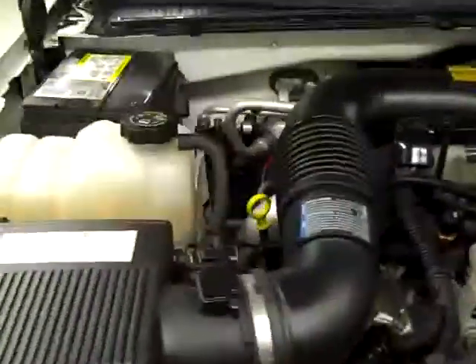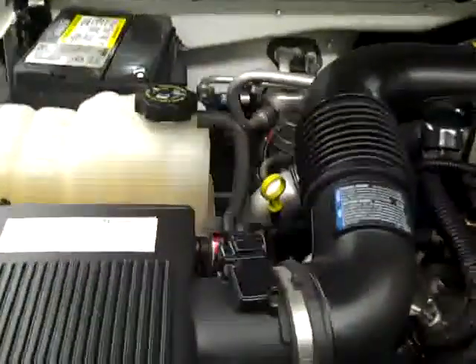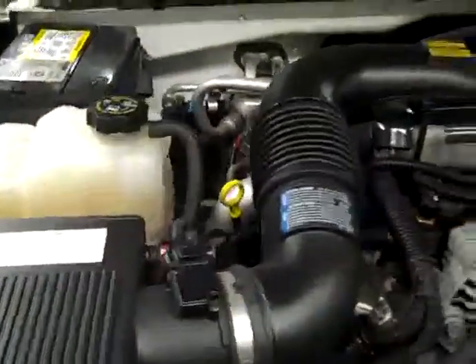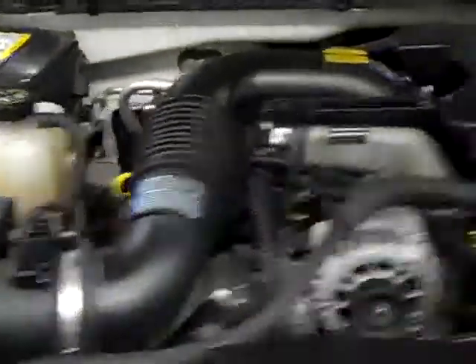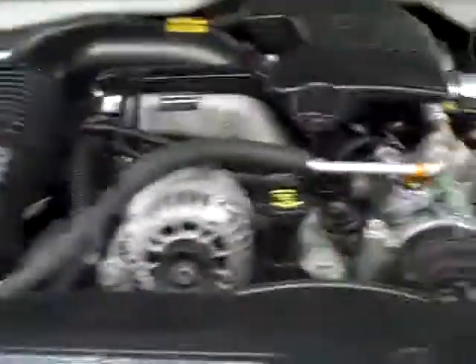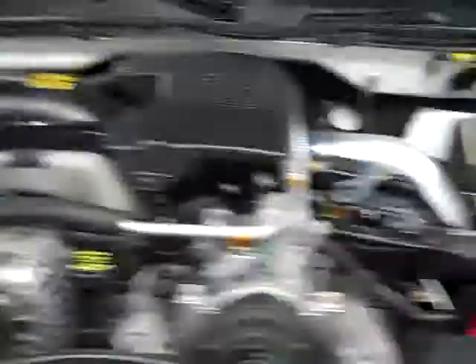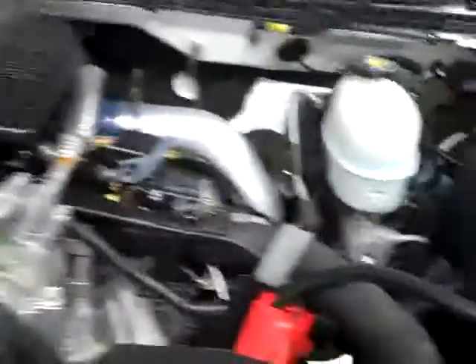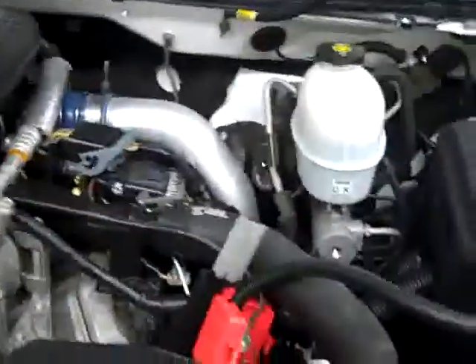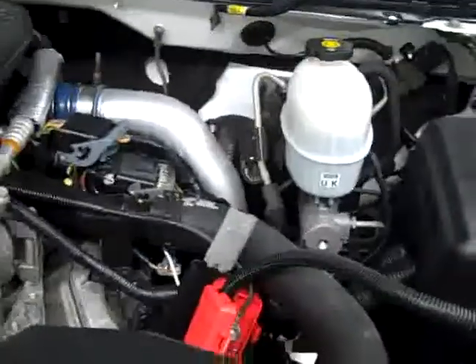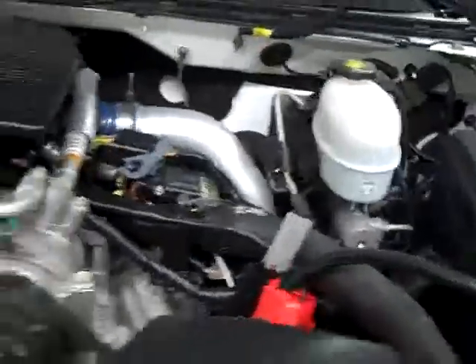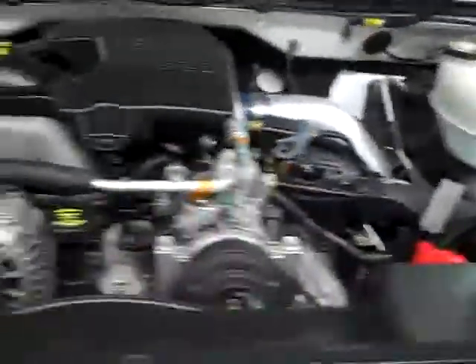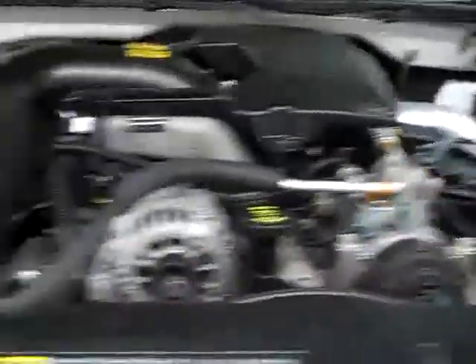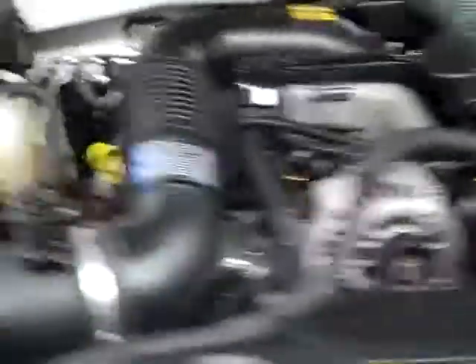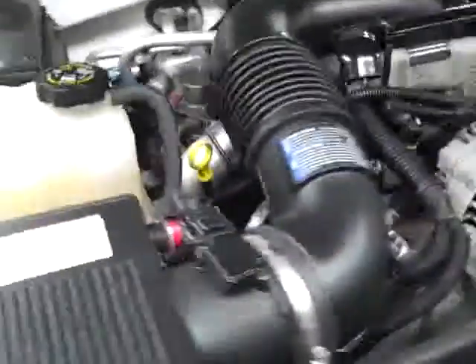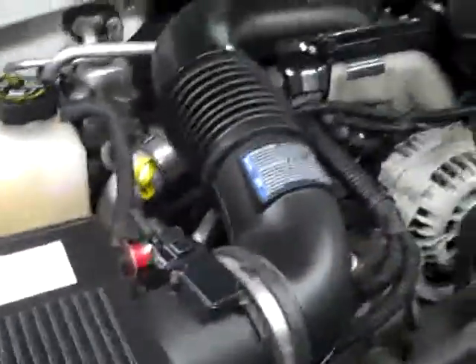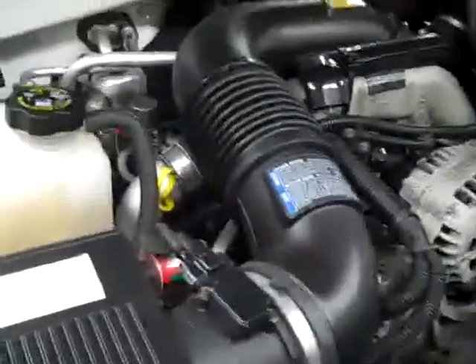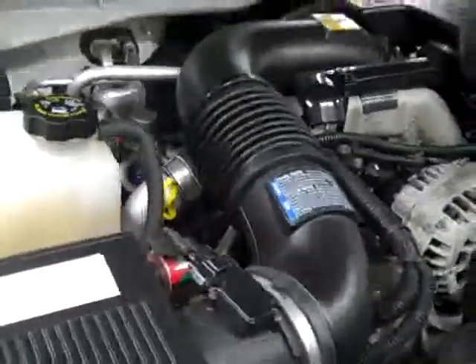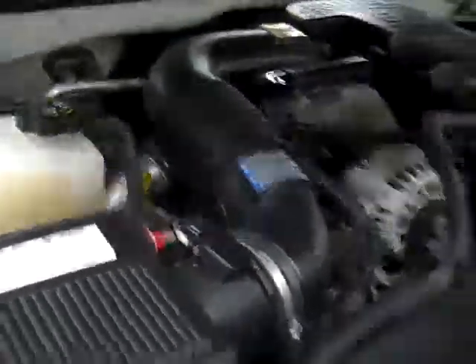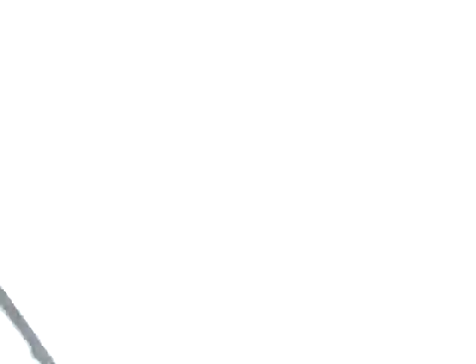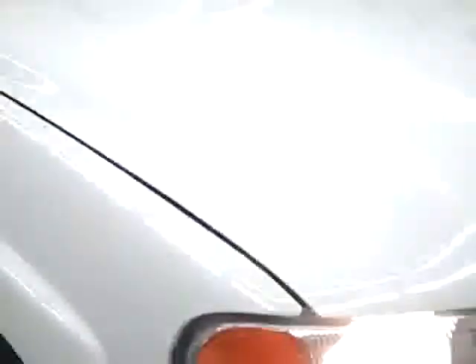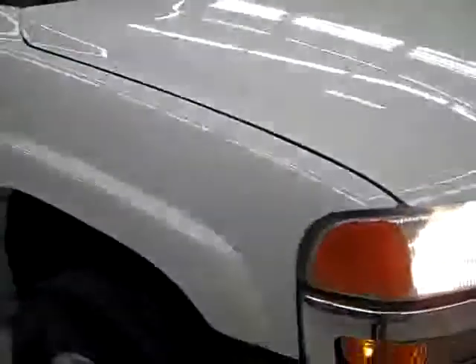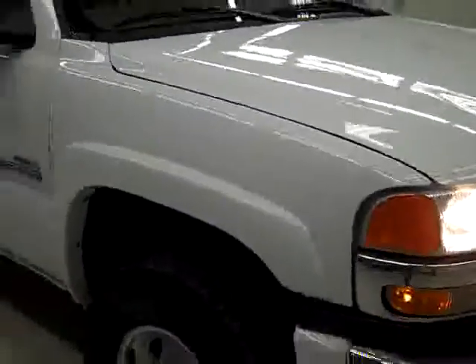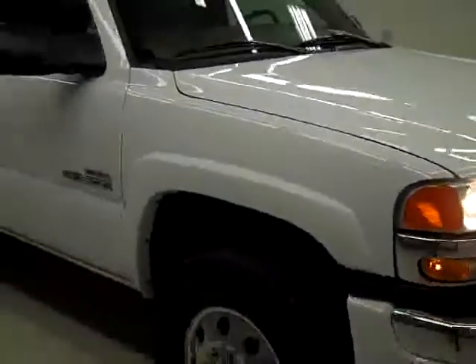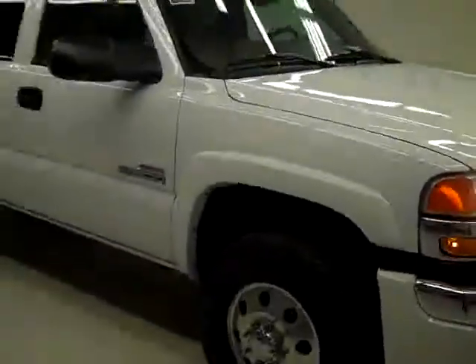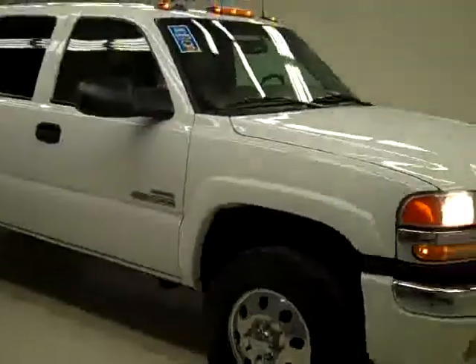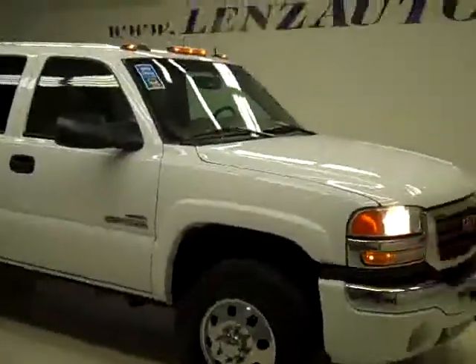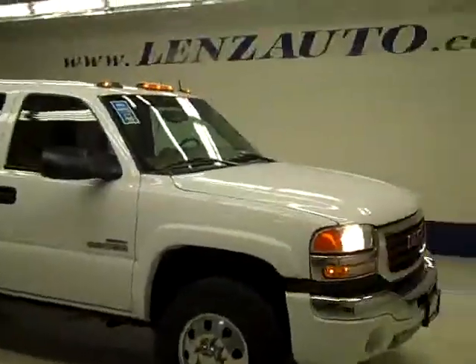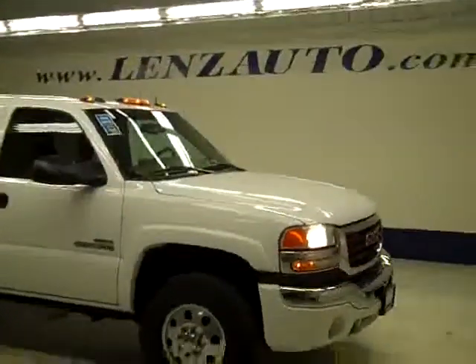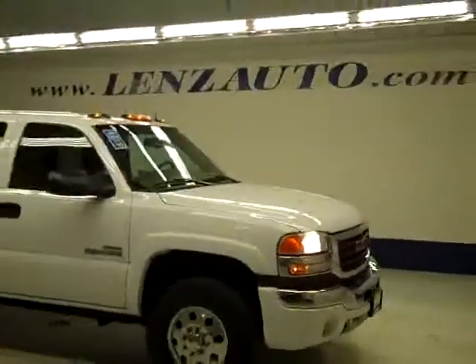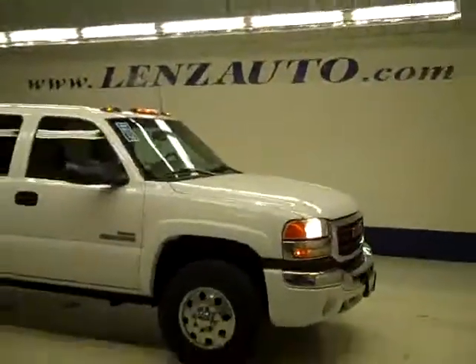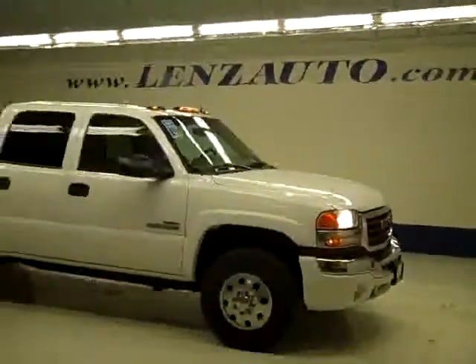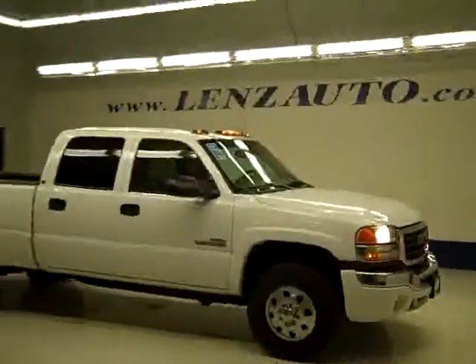It's a nice clean engine bay, running very smoothly. If you'd like to see more pictures along with the full description, or to take a look at one of our other more than 400 trucks and SUVs, visit our website at lensauto.com.